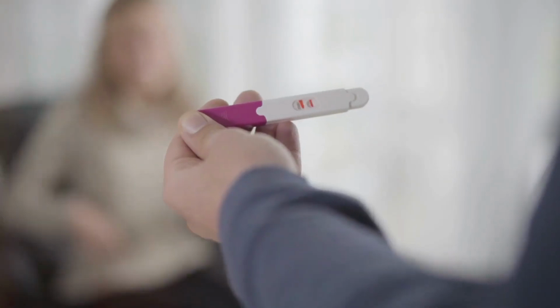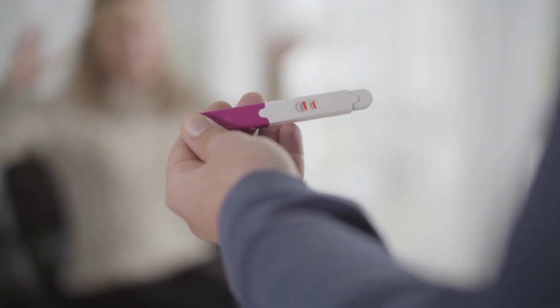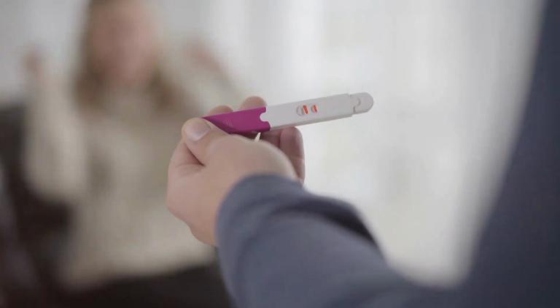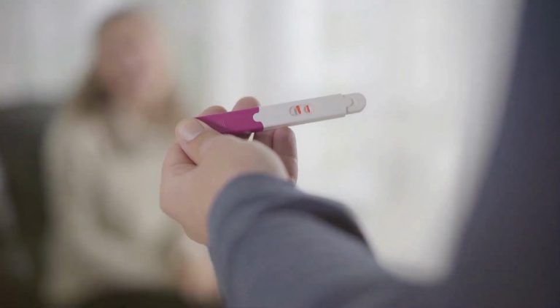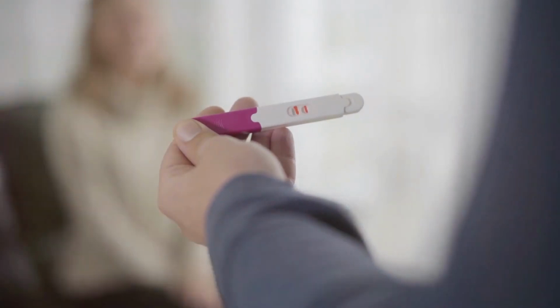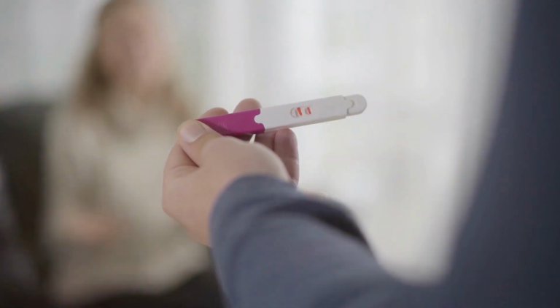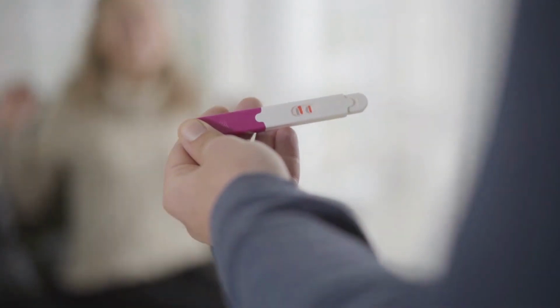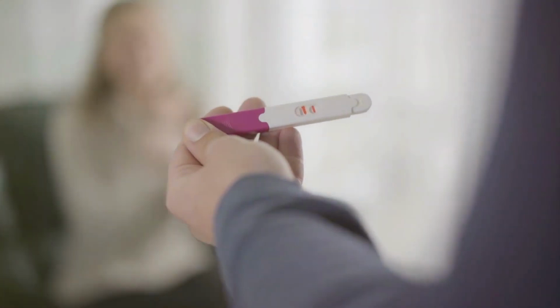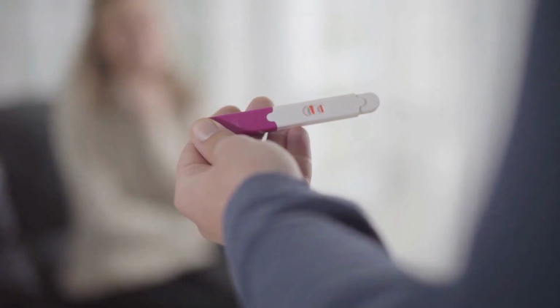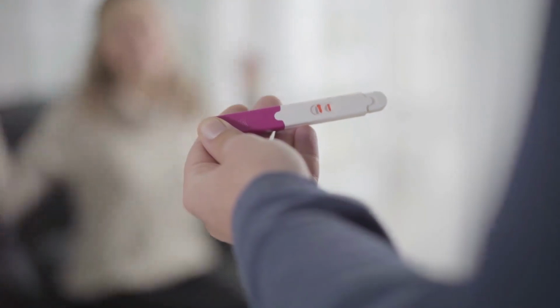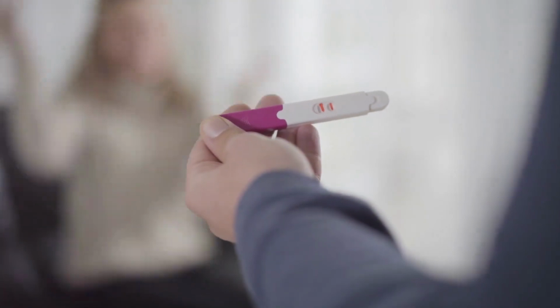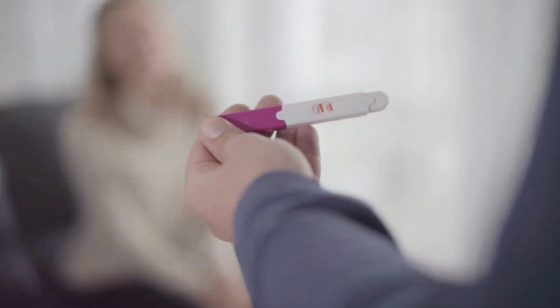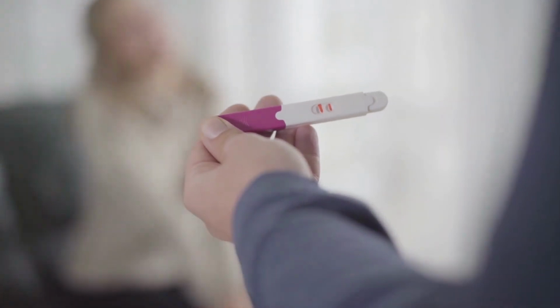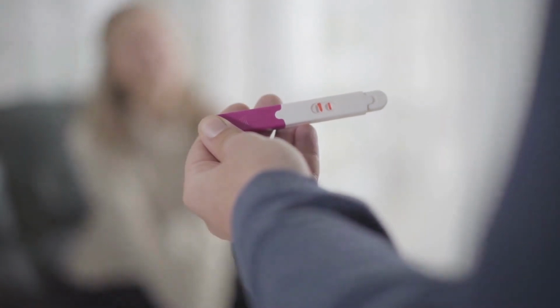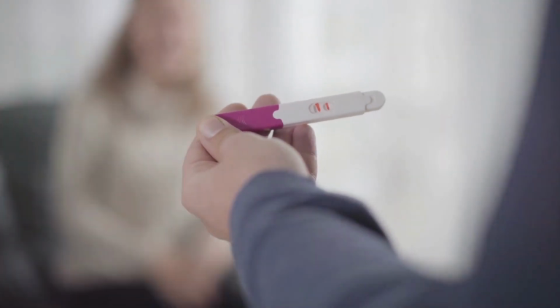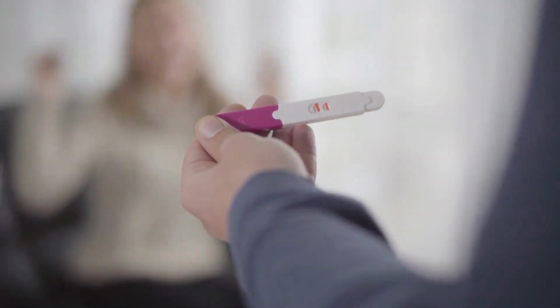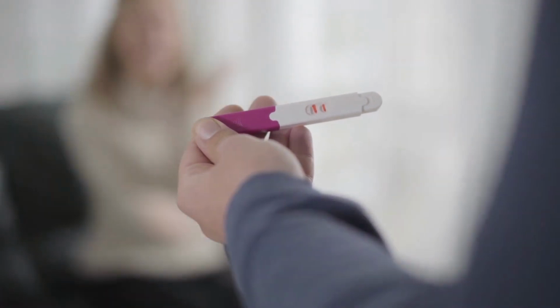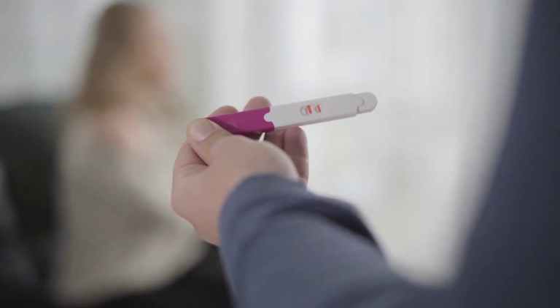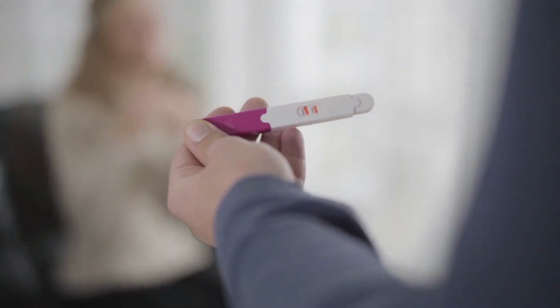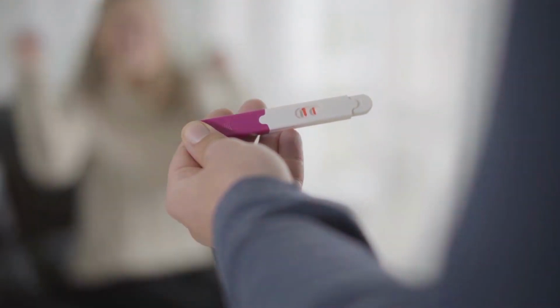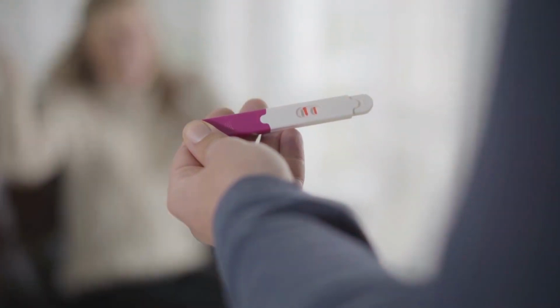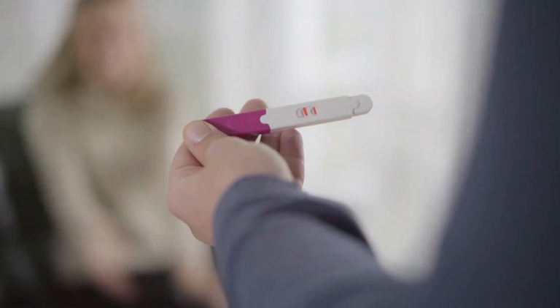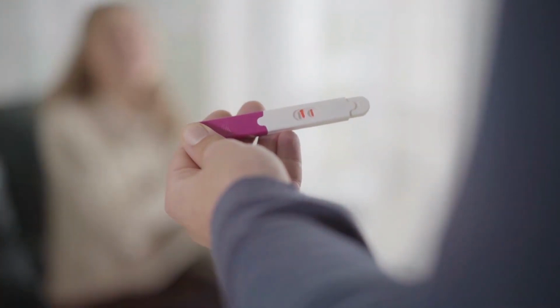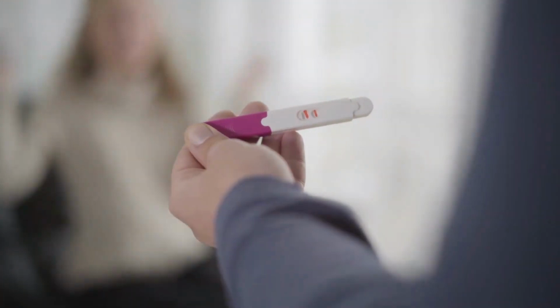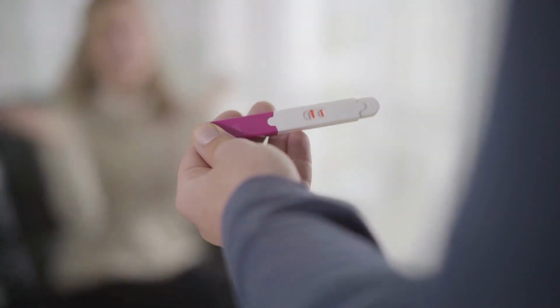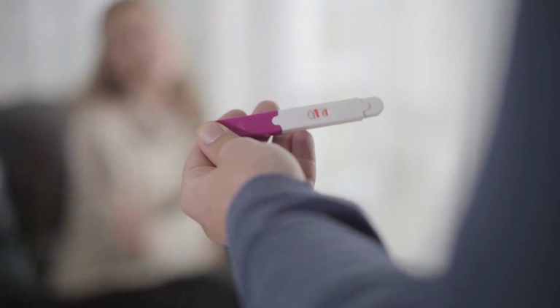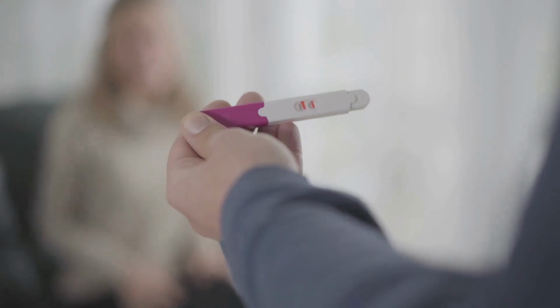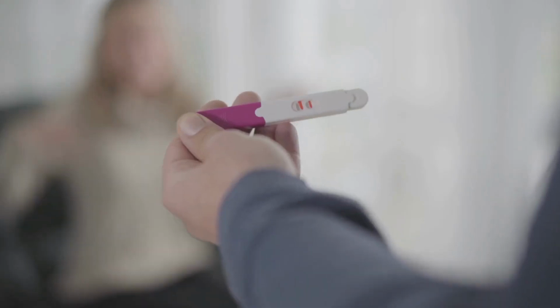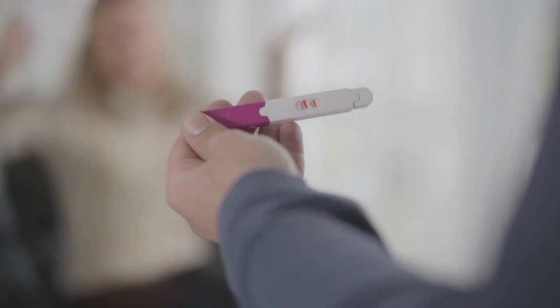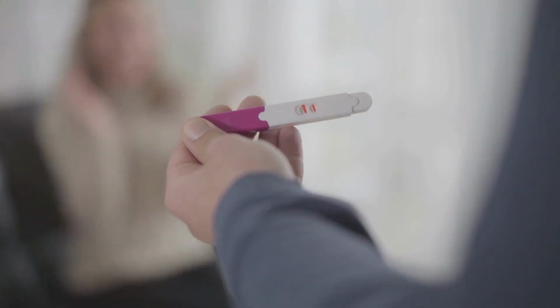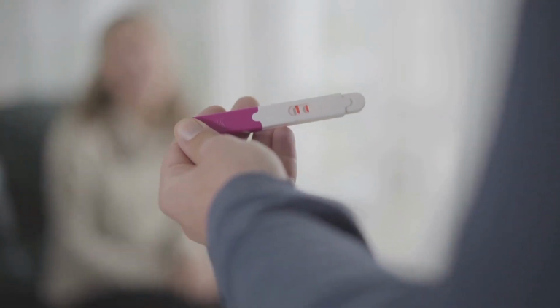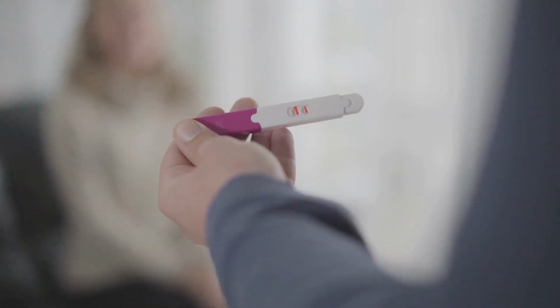Without HCG, the antibodies have nothing to bind to, and no dye gets released. Therefore, no line or symbol appears, indicating a negative result.